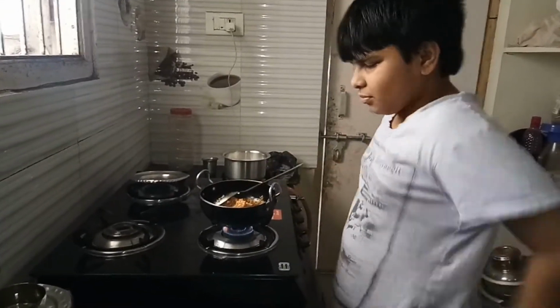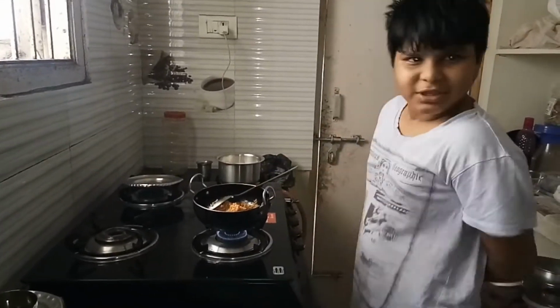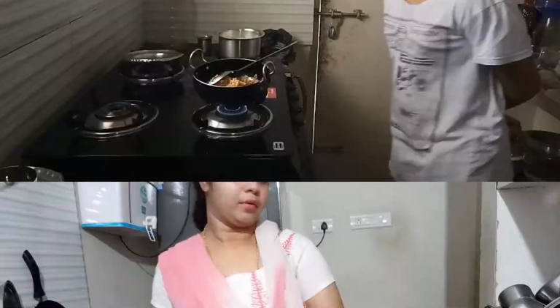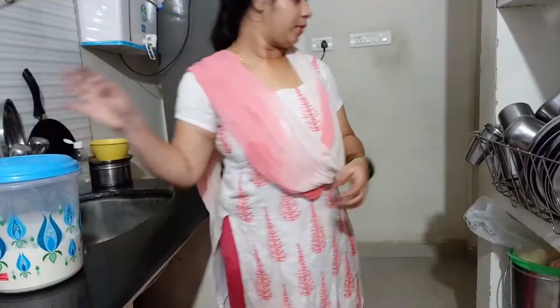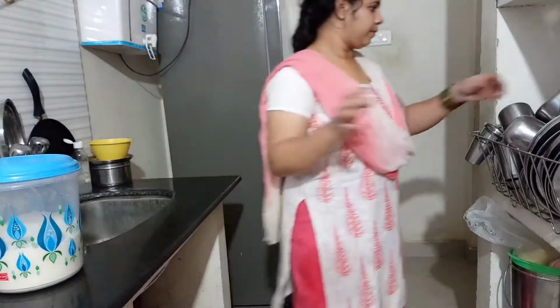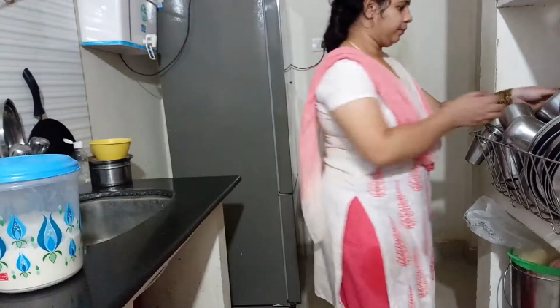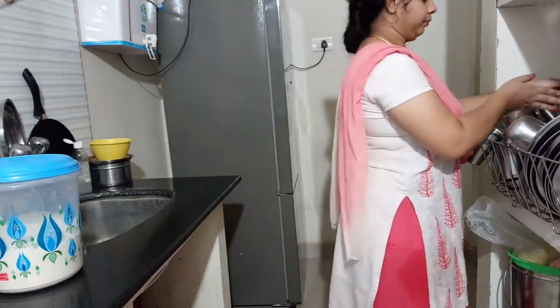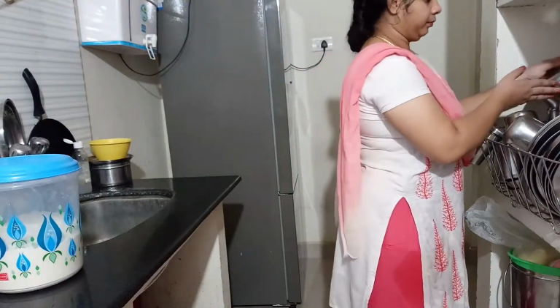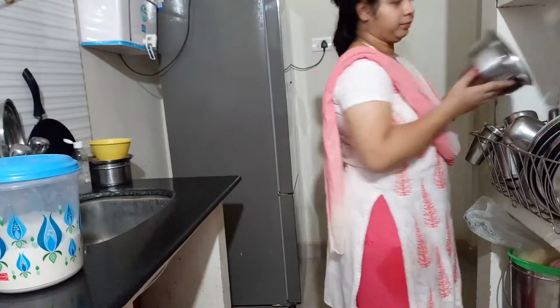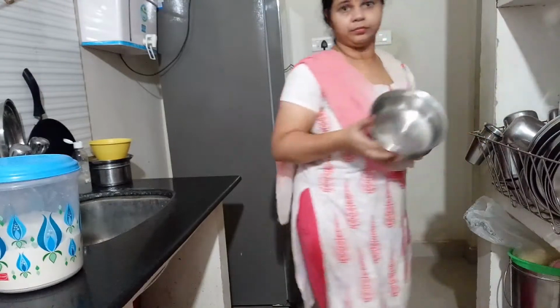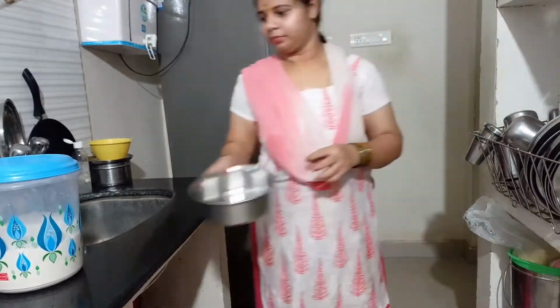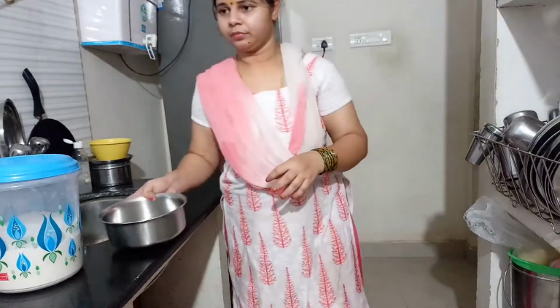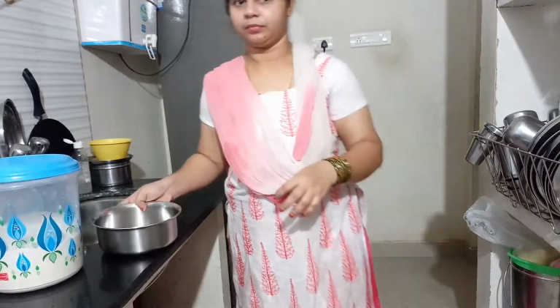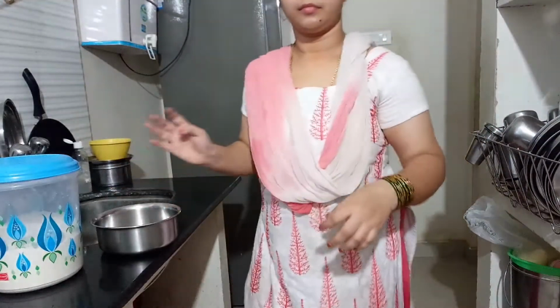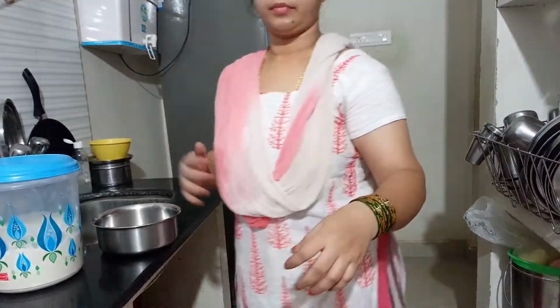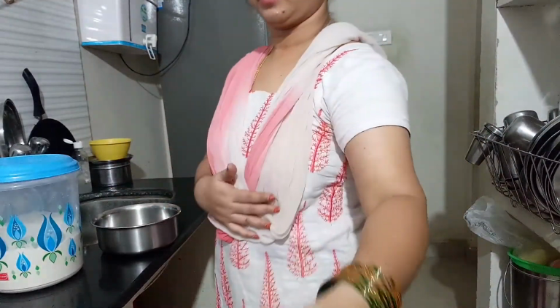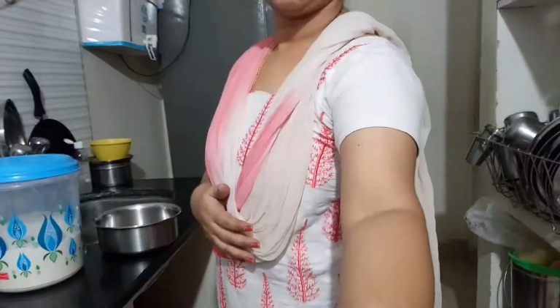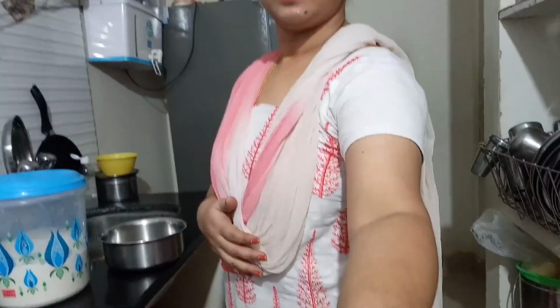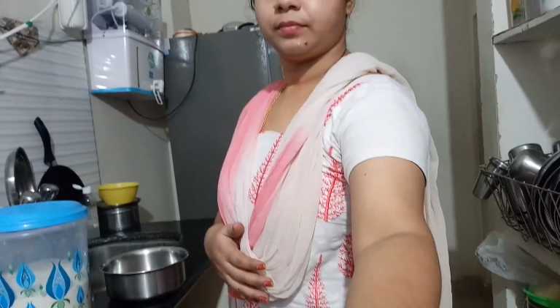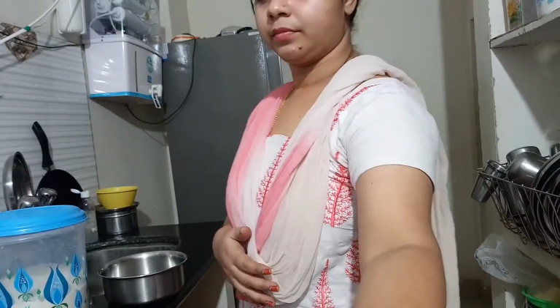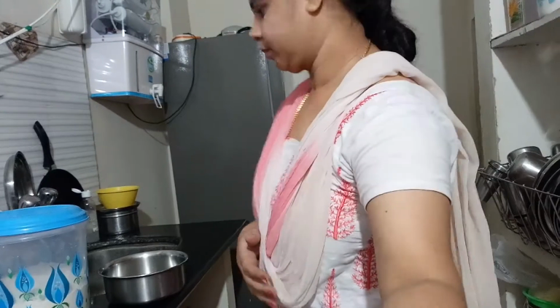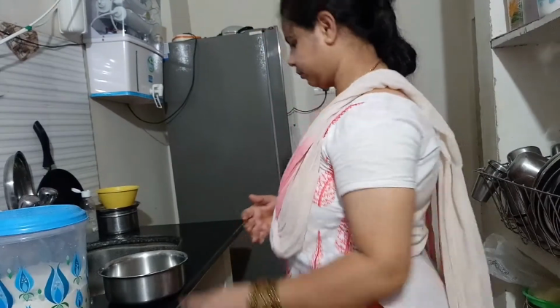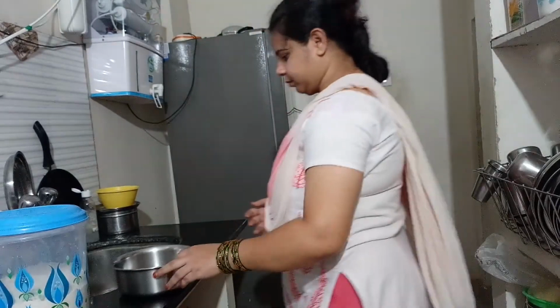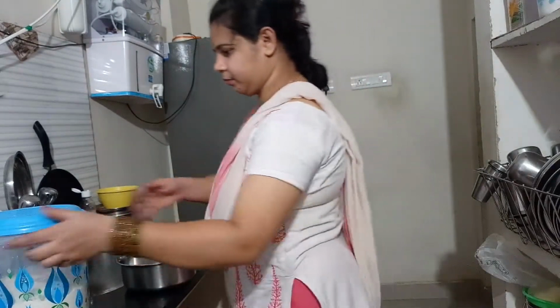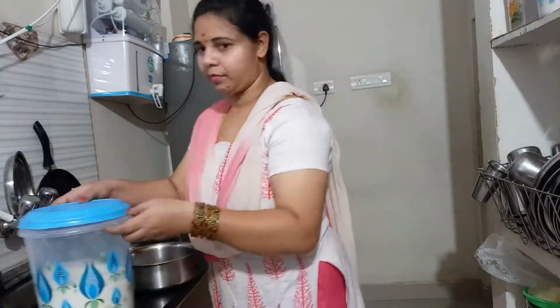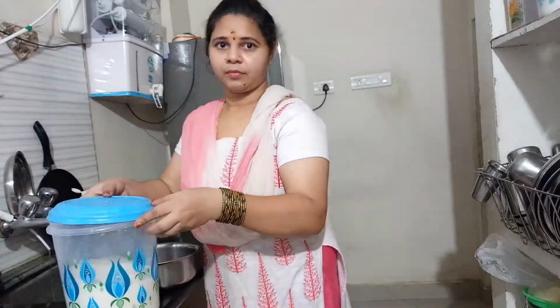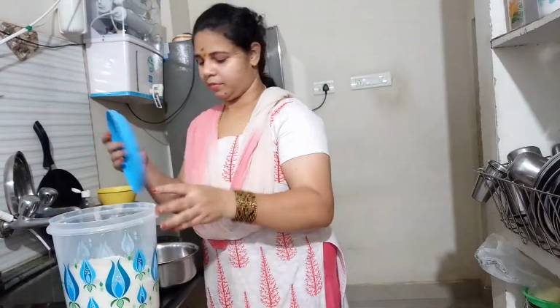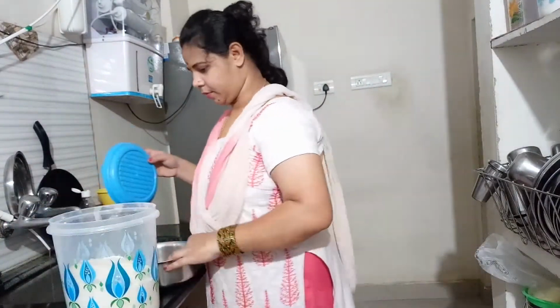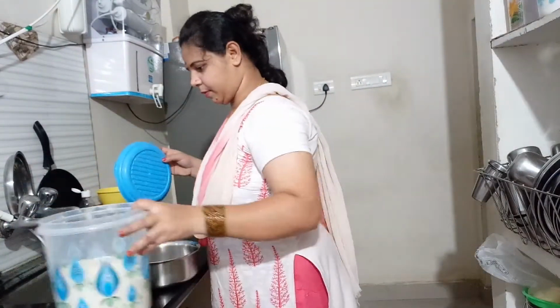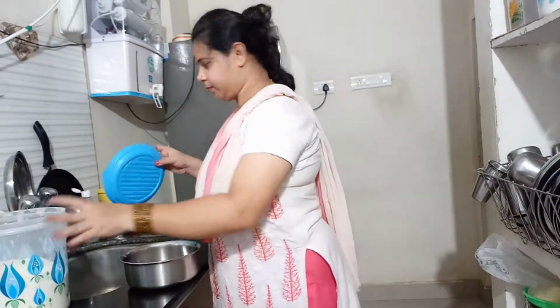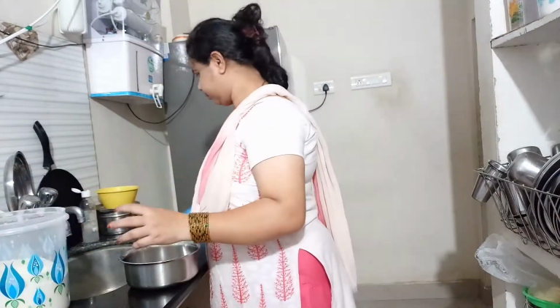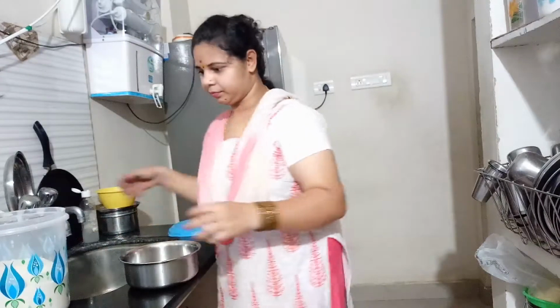I am going to make a video test. I am going to make my dress.